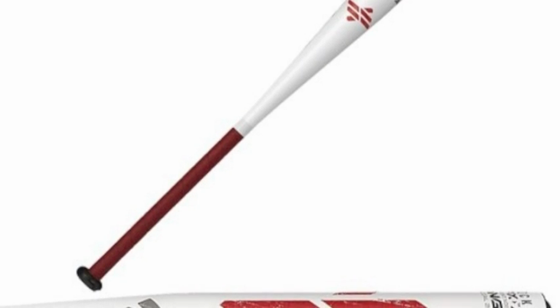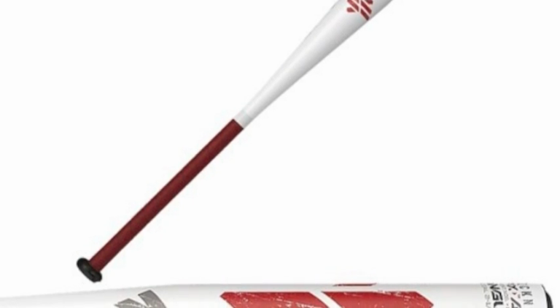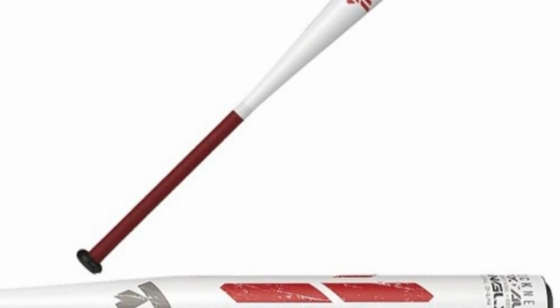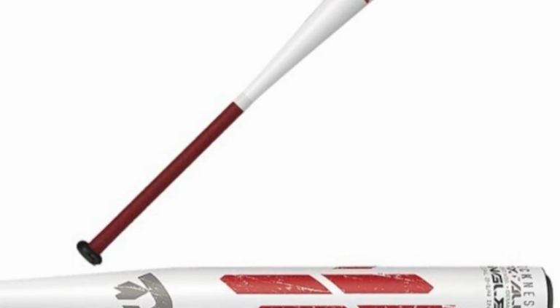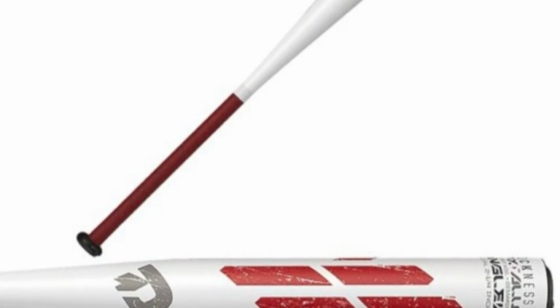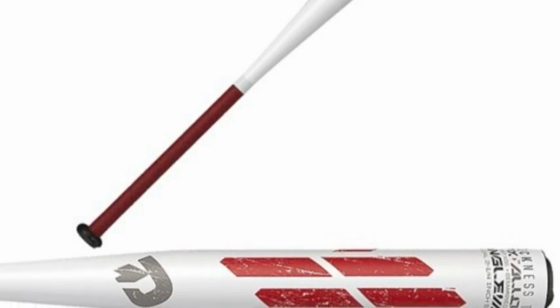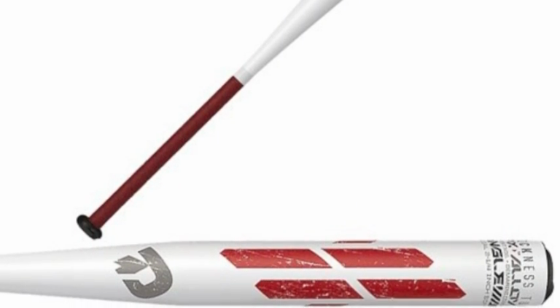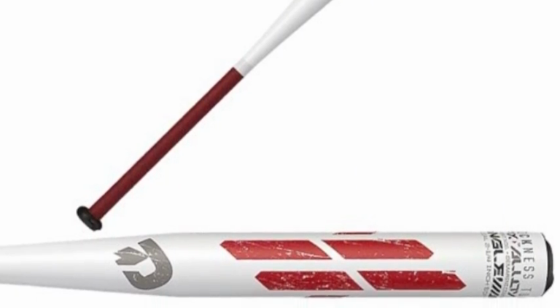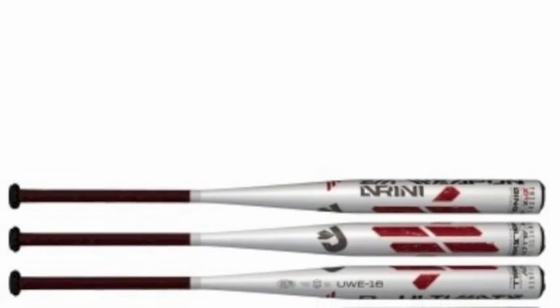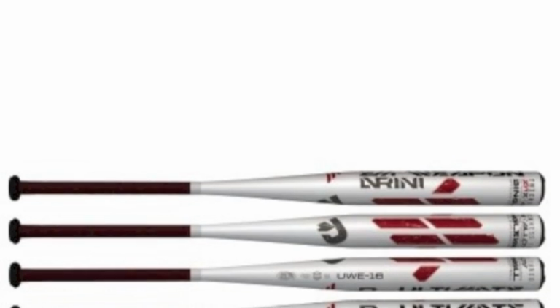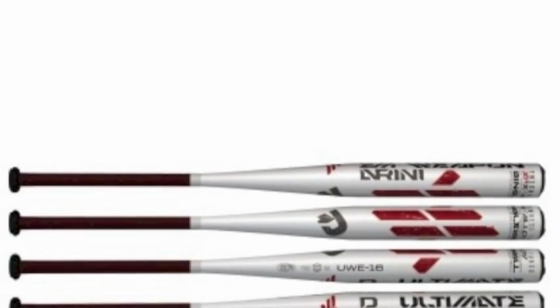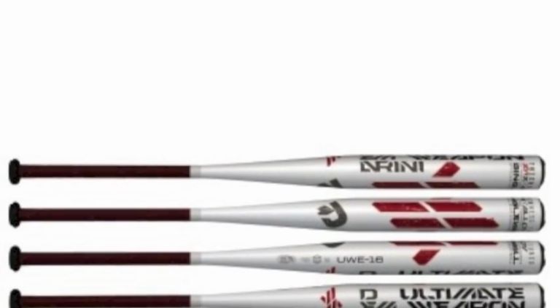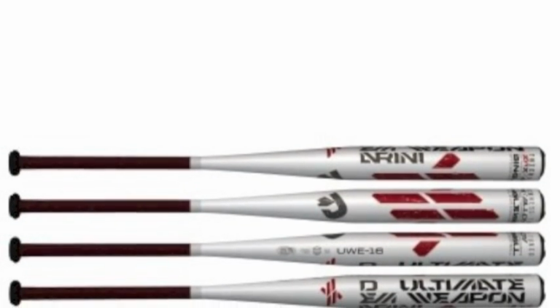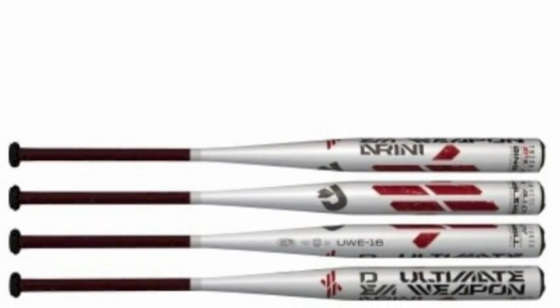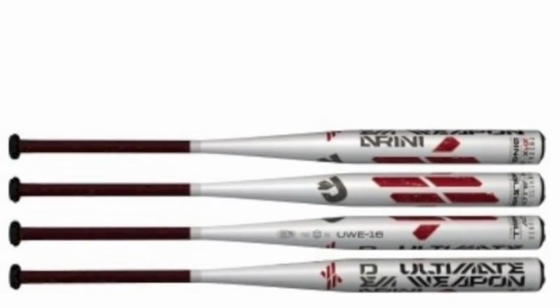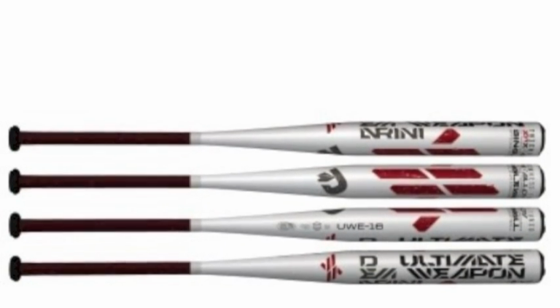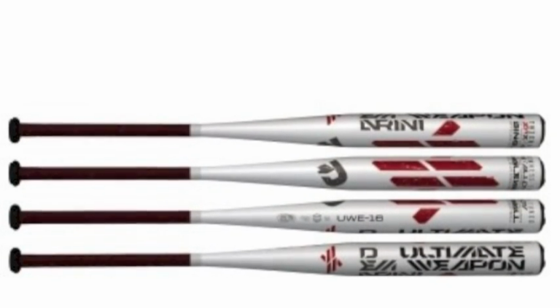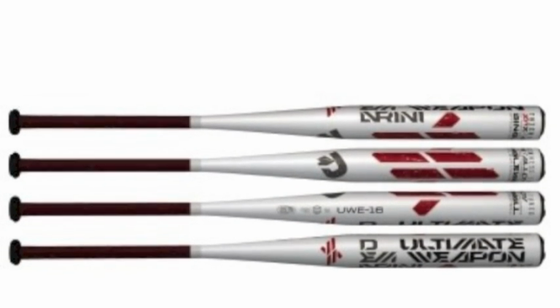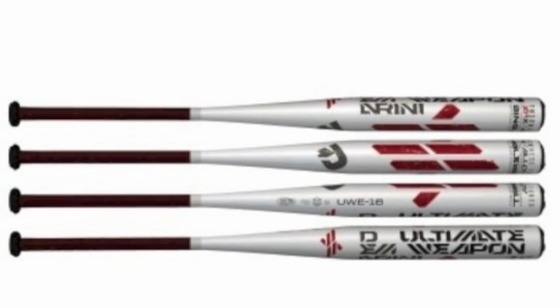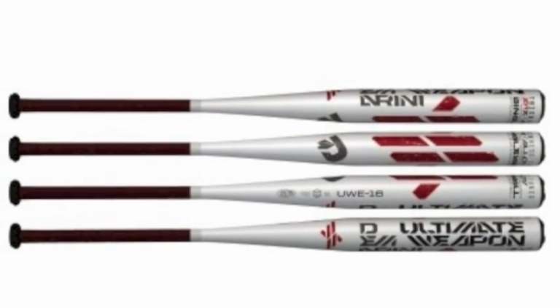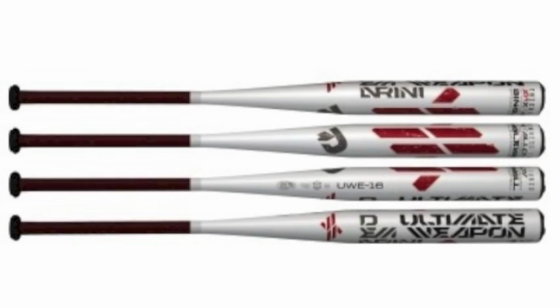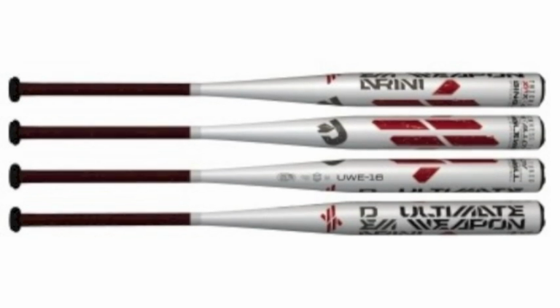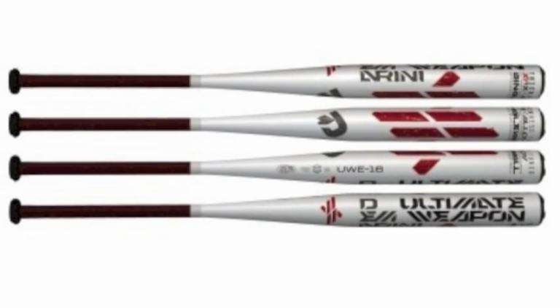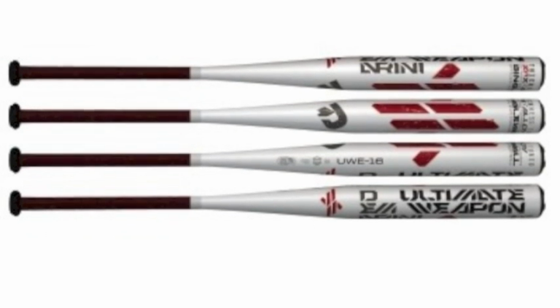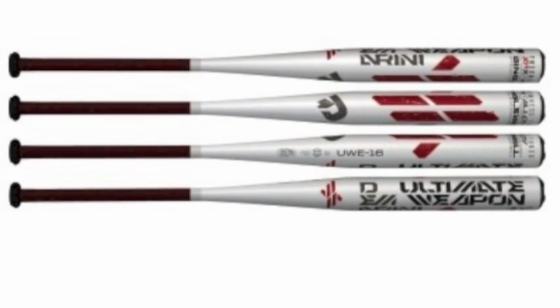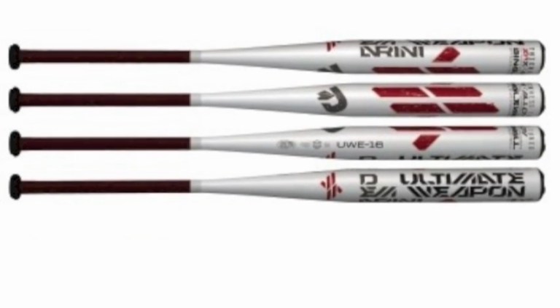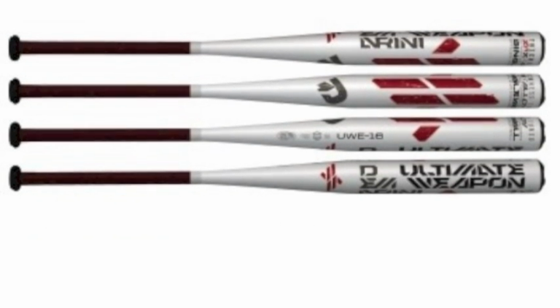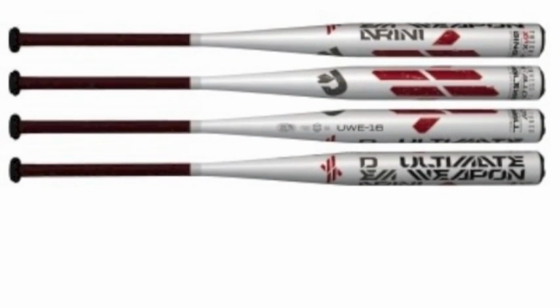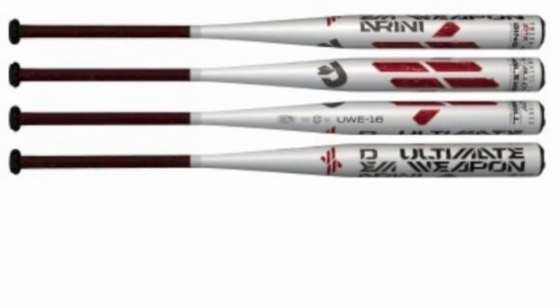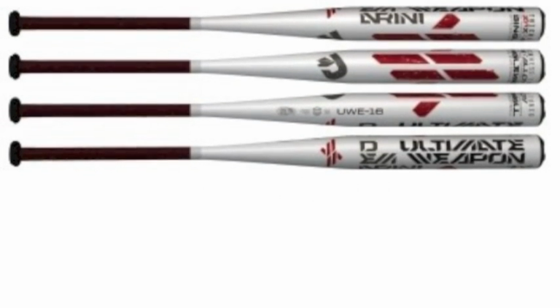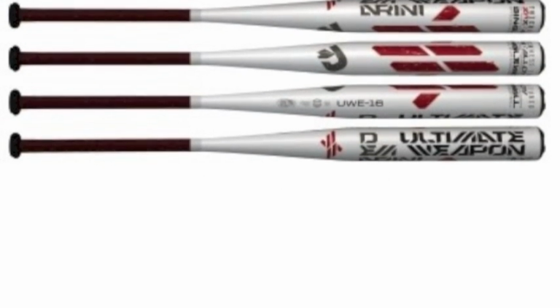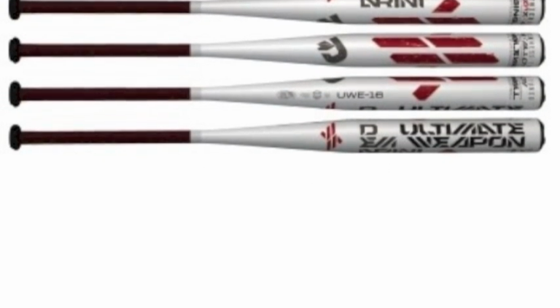Pitchers will begin to fear your bats once you start equipping yourself with this ultimate slow pitch weapon. This is an item hitters will love to swing, and will love the results they get when swinging it. Here is what makes this weapon so destructive.